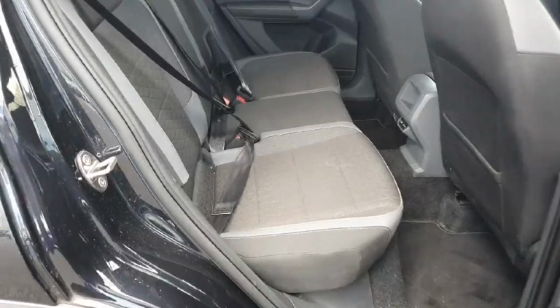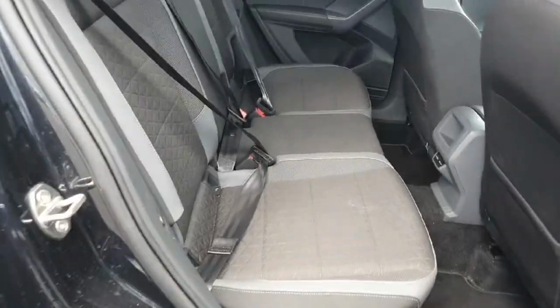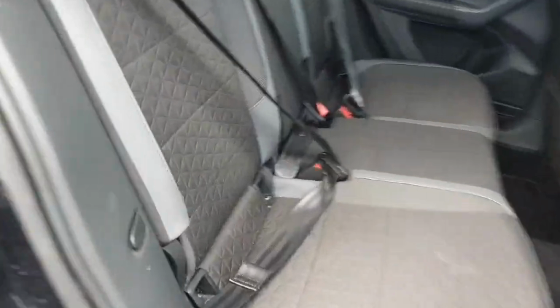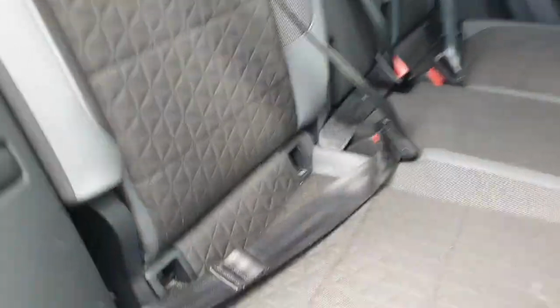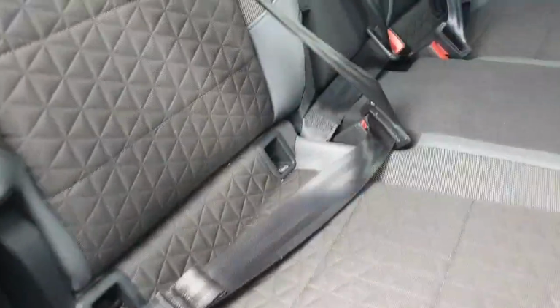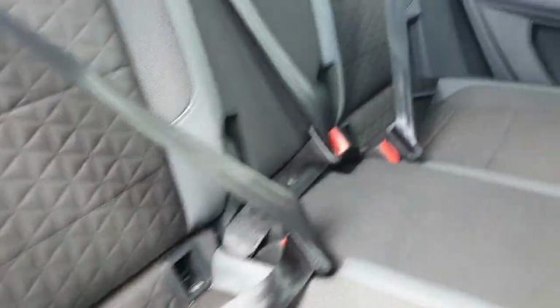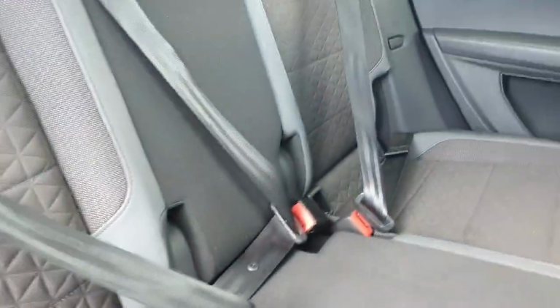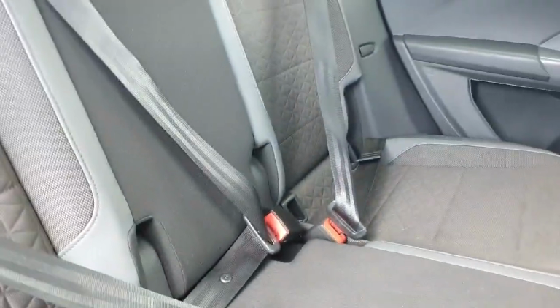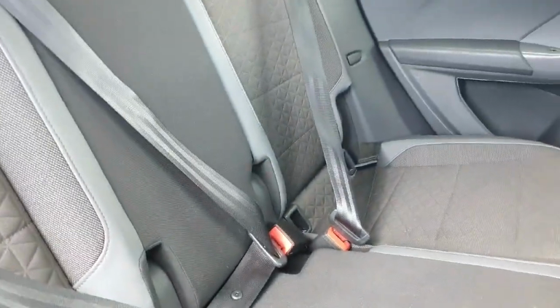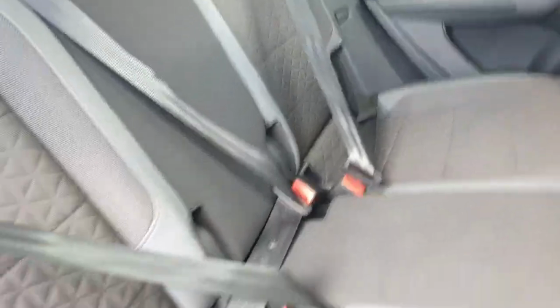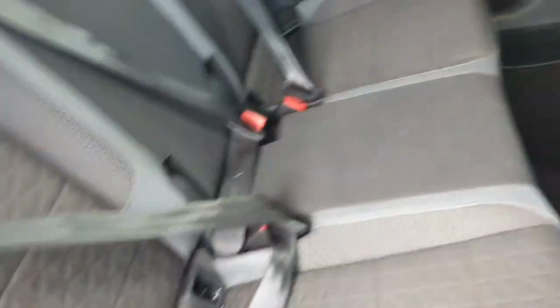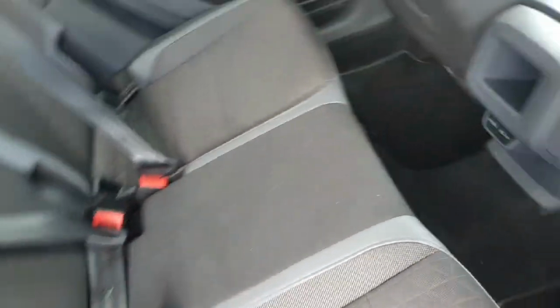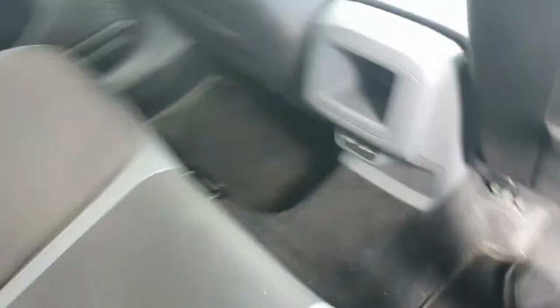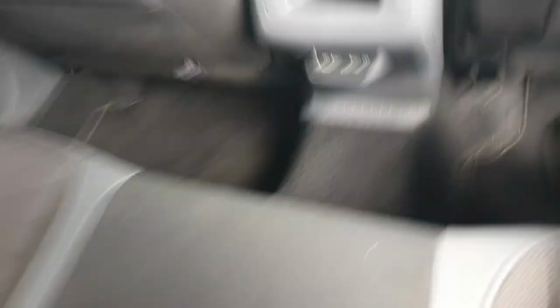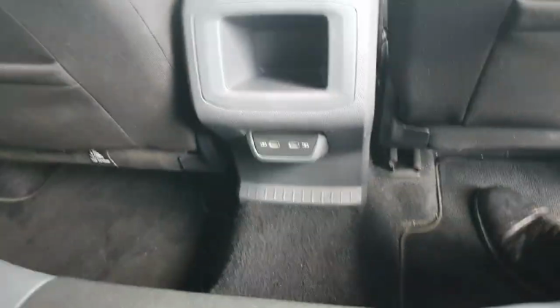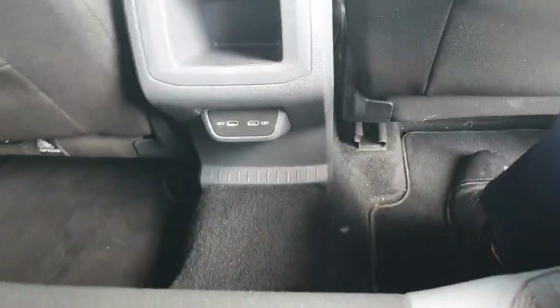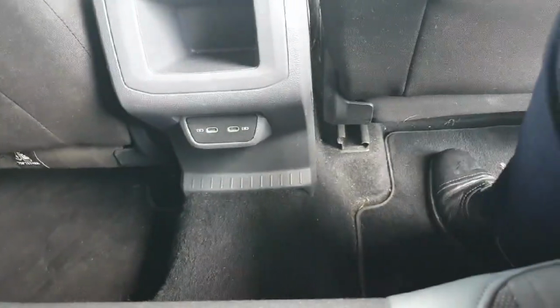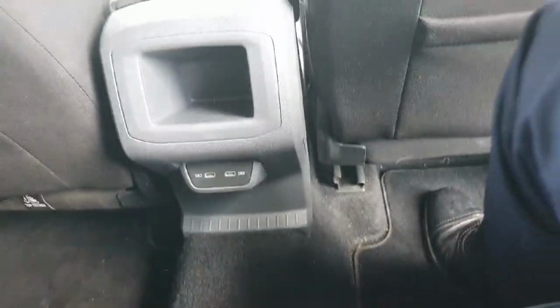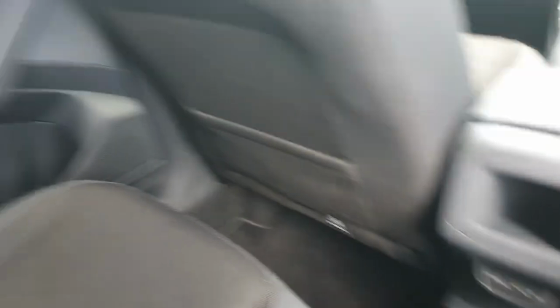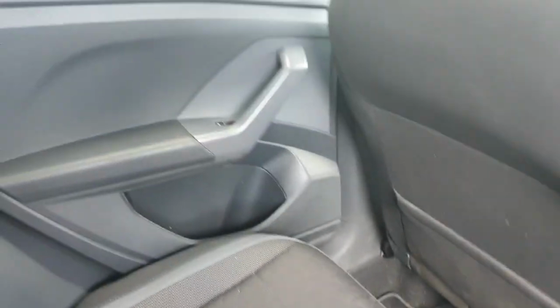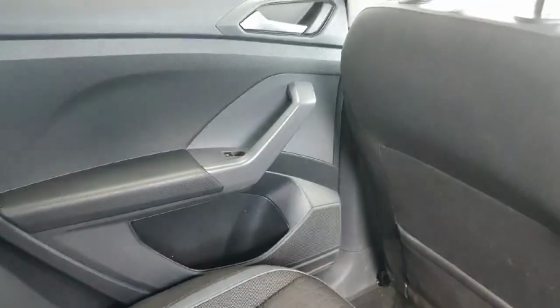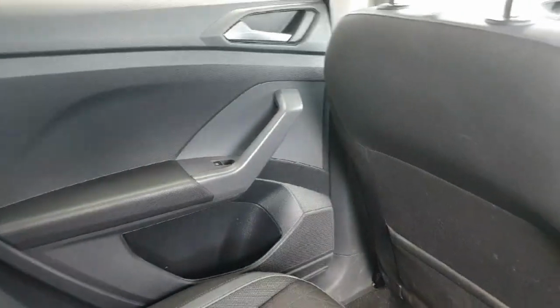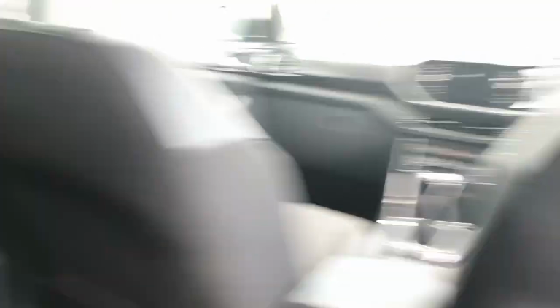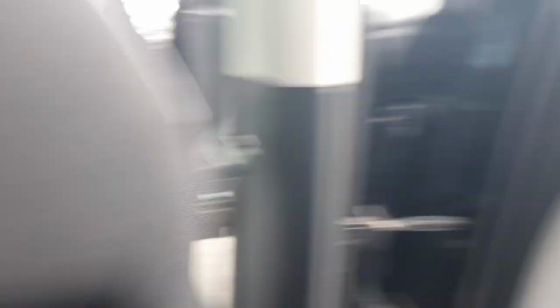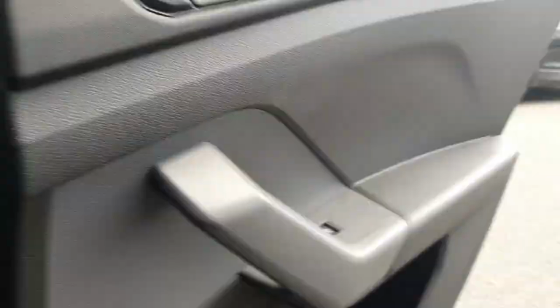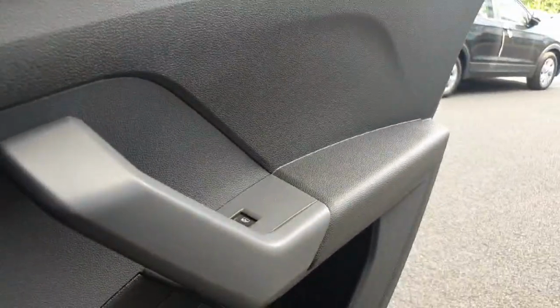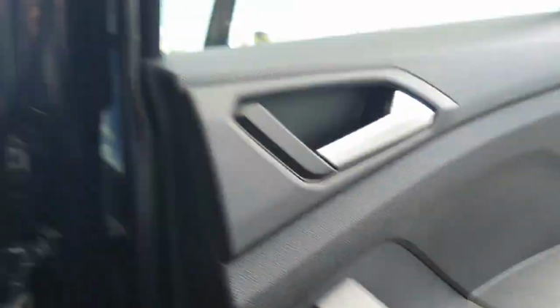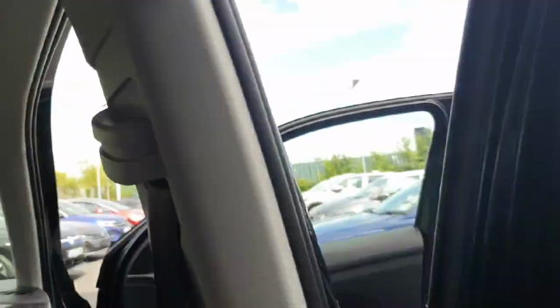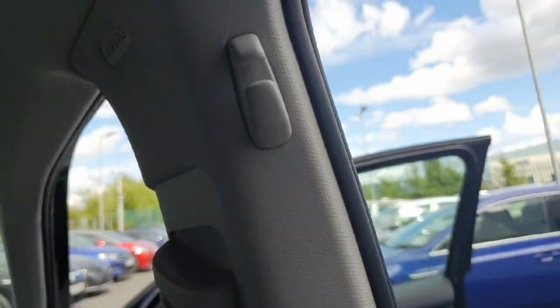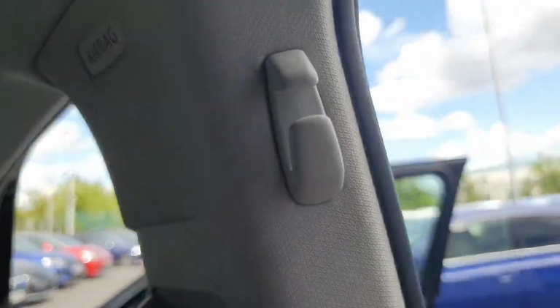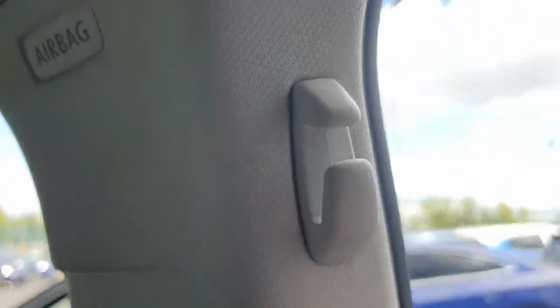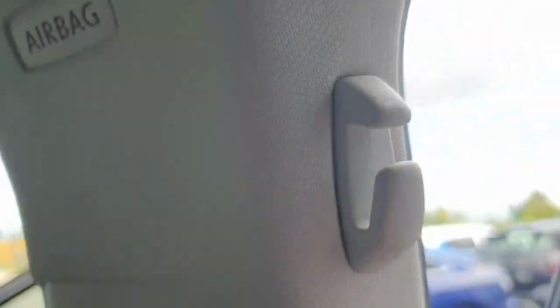Coming into the rear of the car, both sides have the children's ISOFIX space. We also have our USB charging ports. Both sides have electric windows as standard and a nice little feature up above on both sides is our coat hanger.